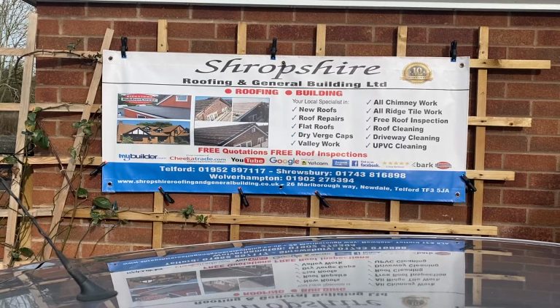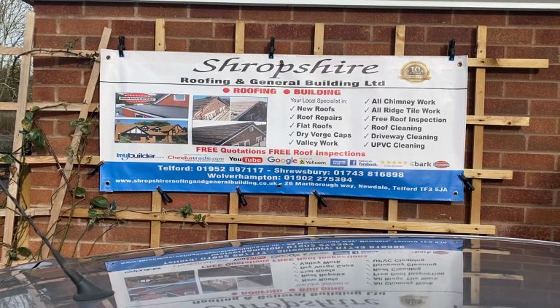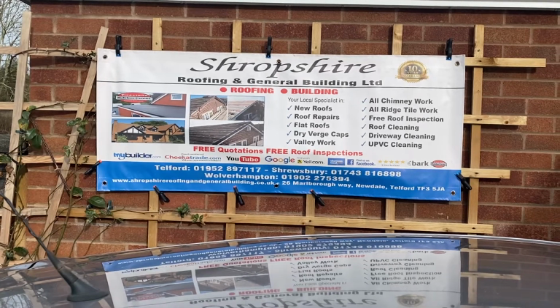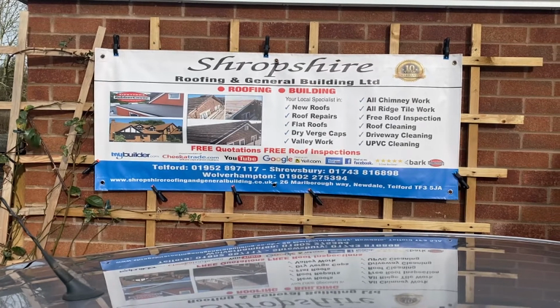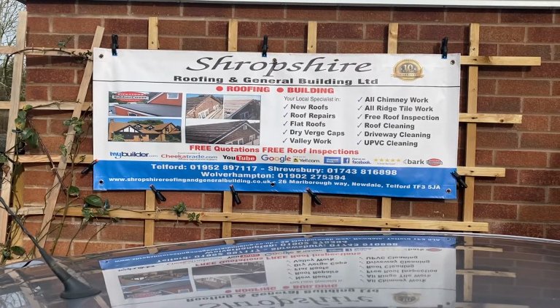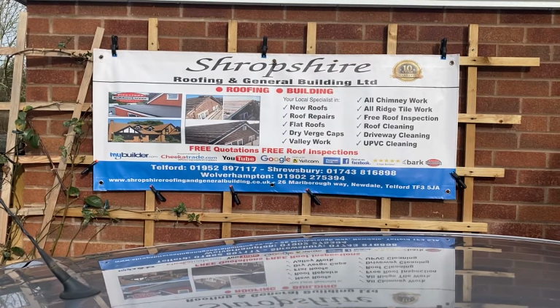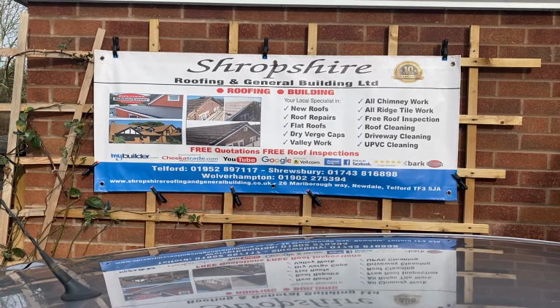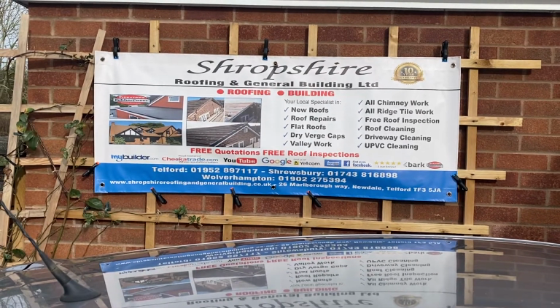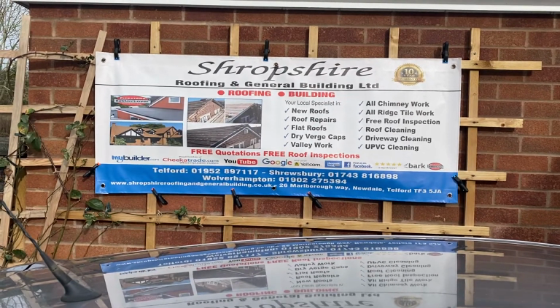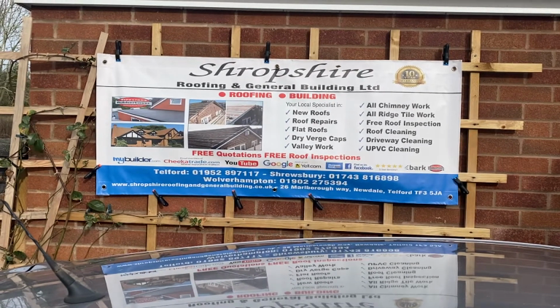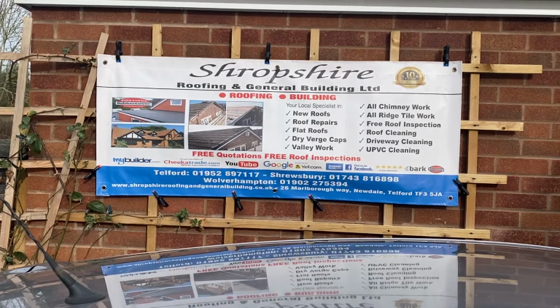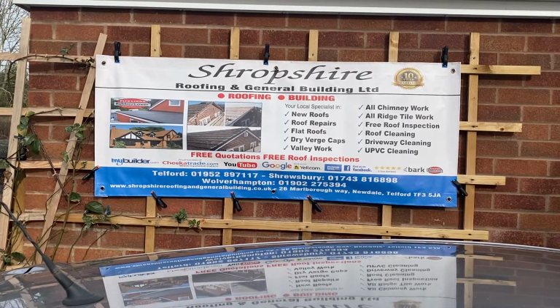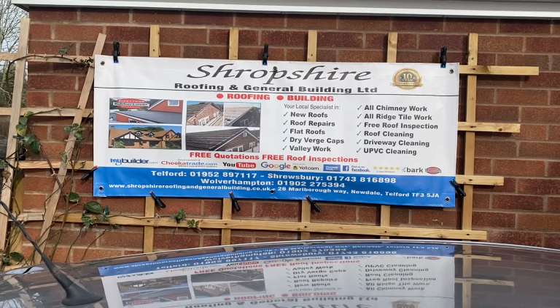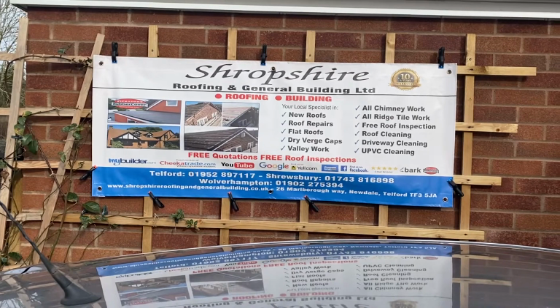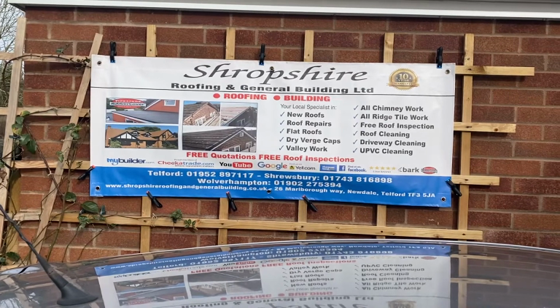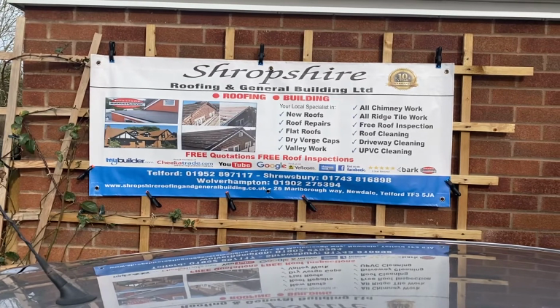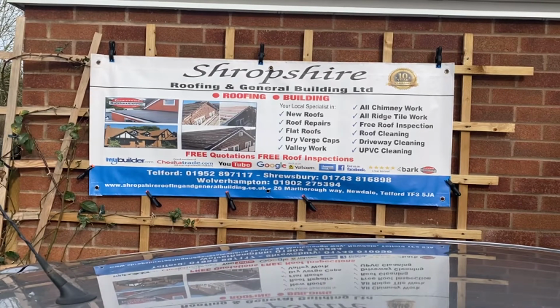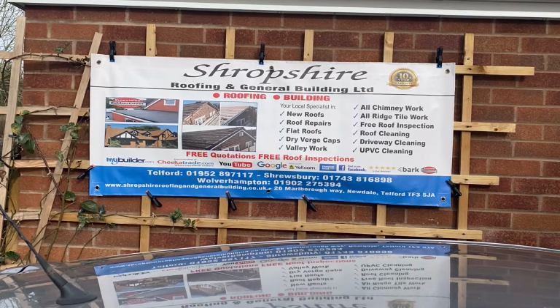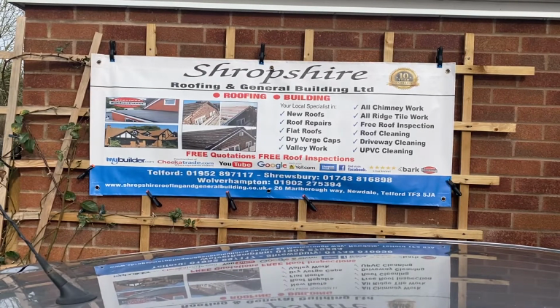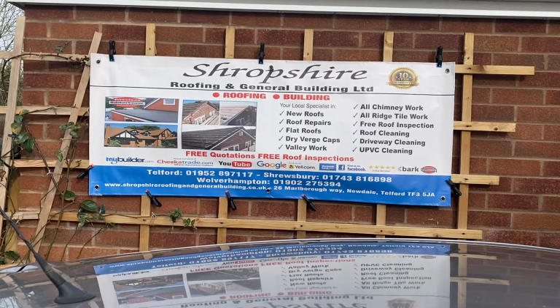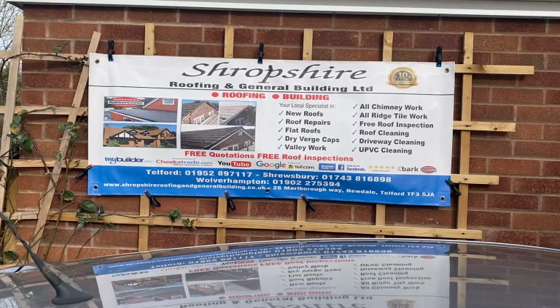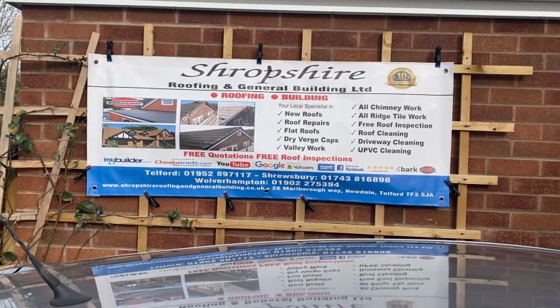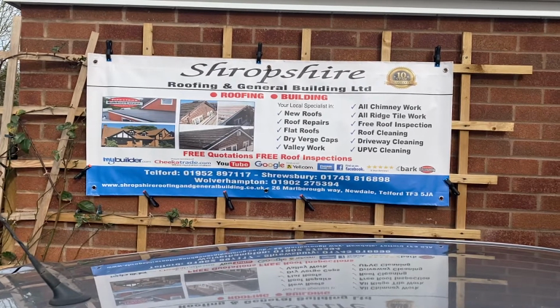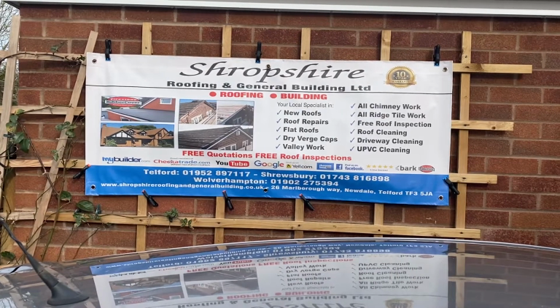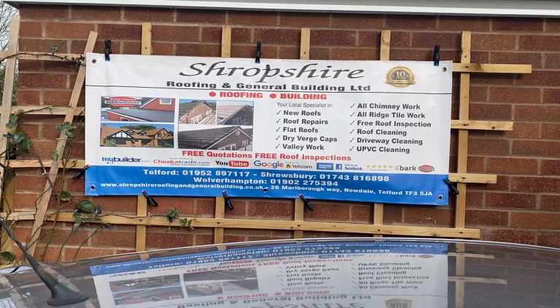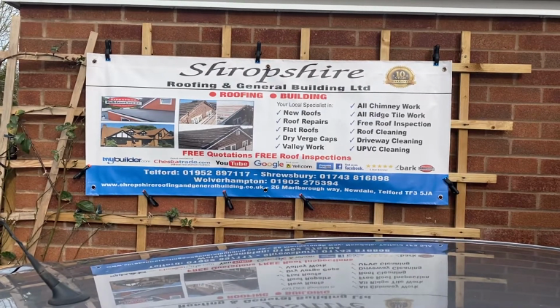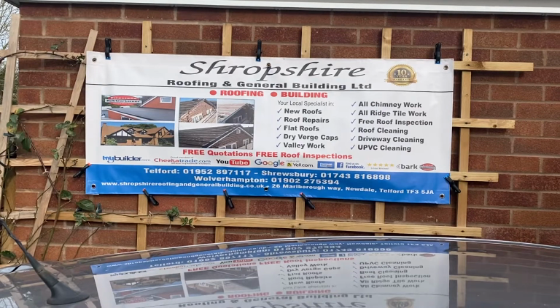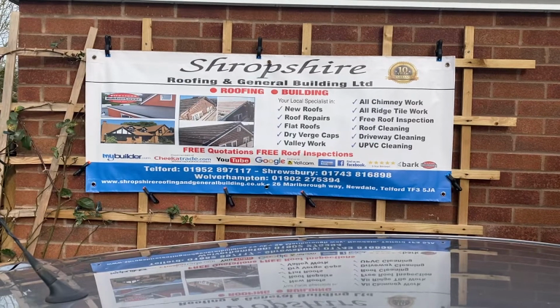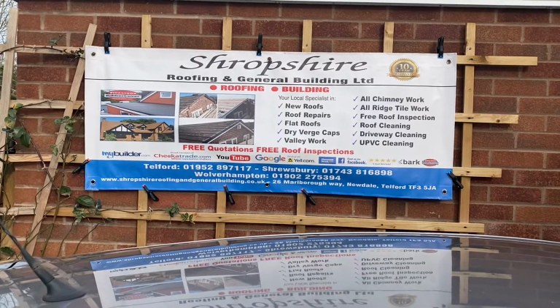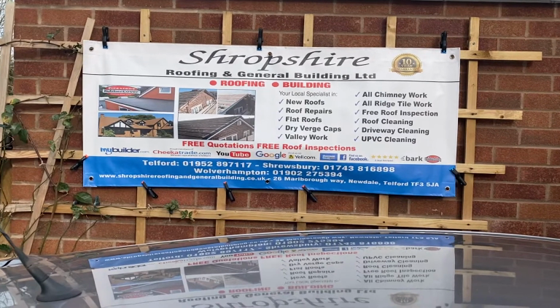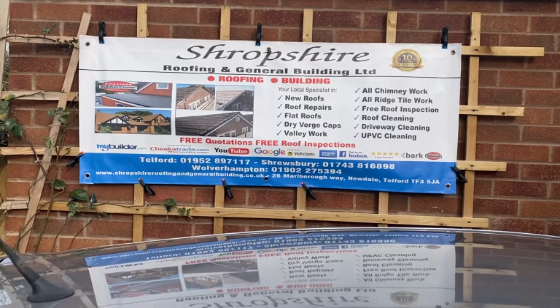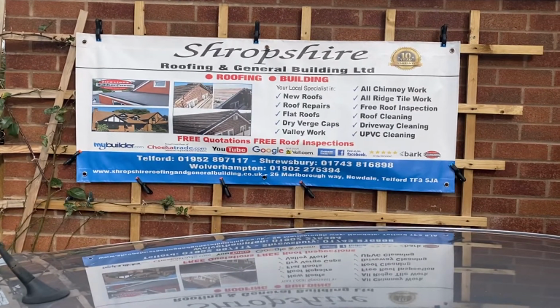Another project completed by Shropshire Roofing and General Building Ltd. If anyone is interested in our free quotes, please call or email today, or we can be found on MyBuilder and CheckaTrade.